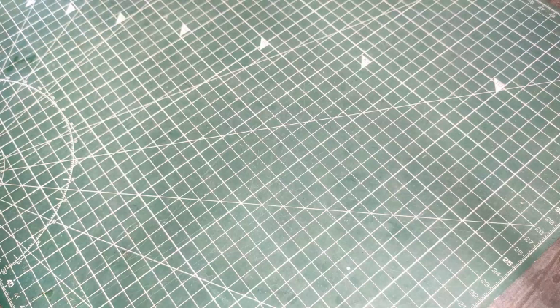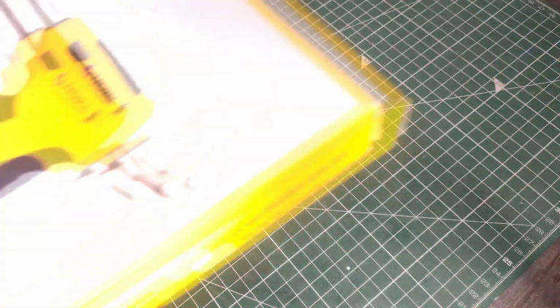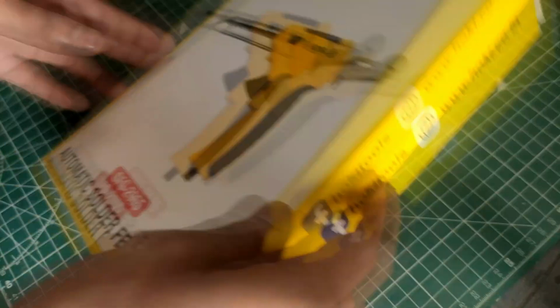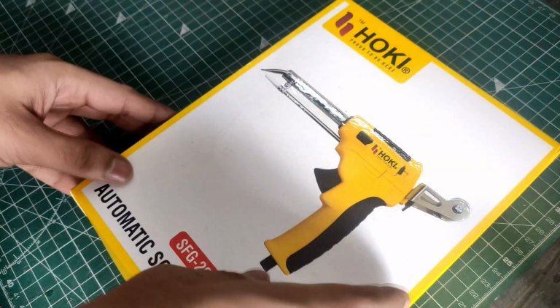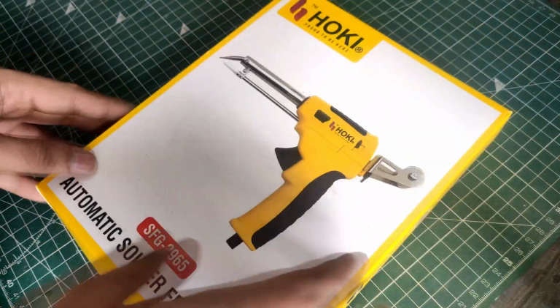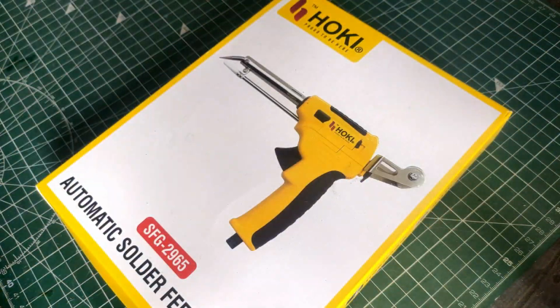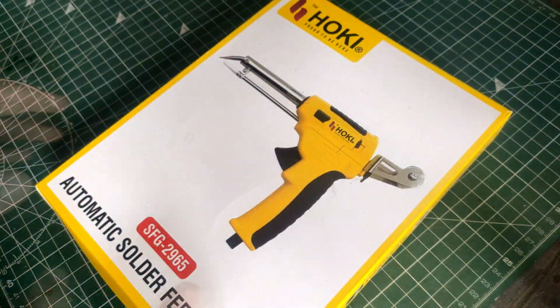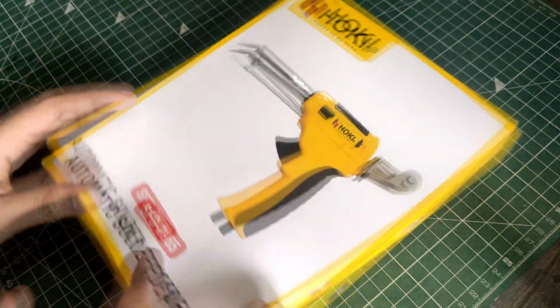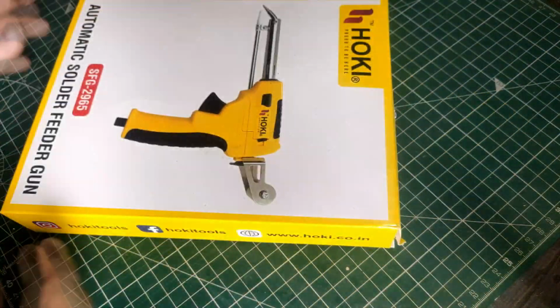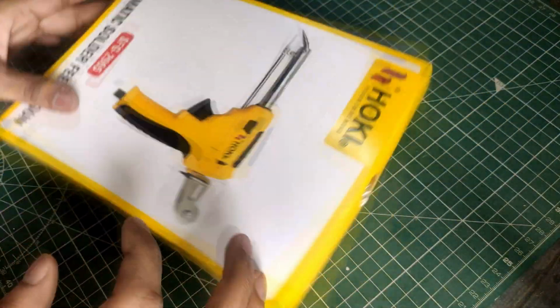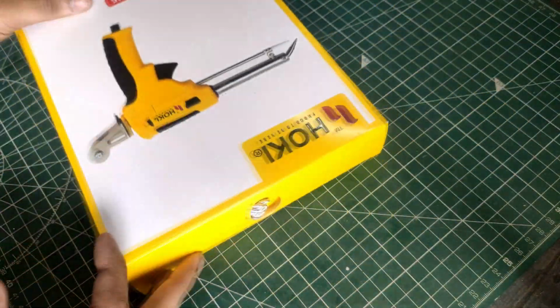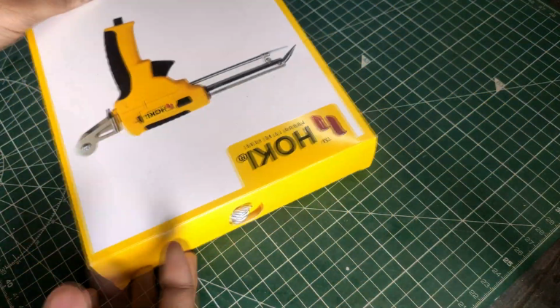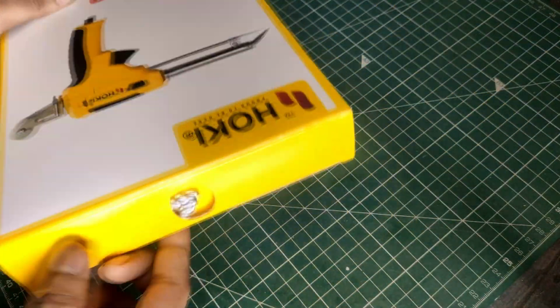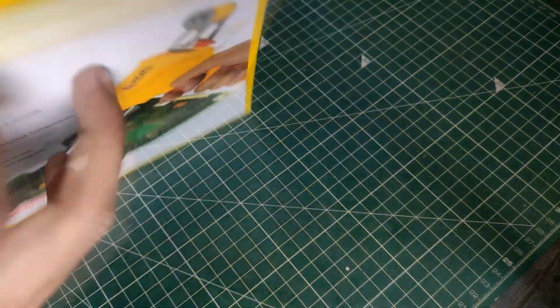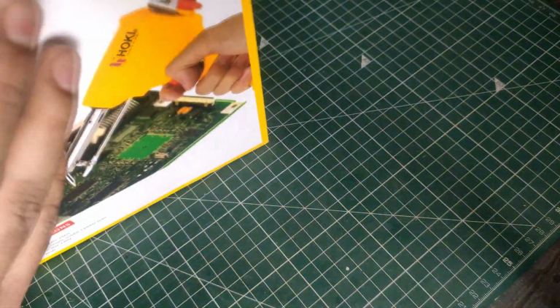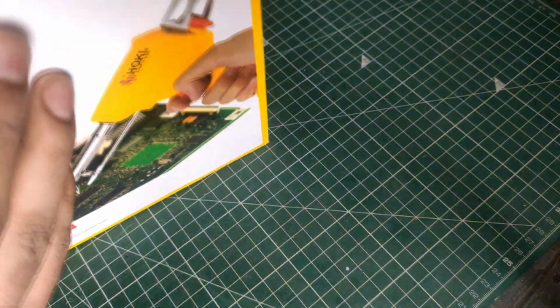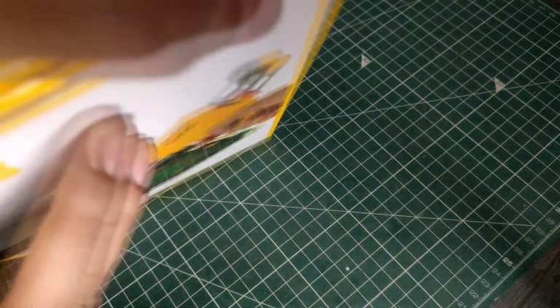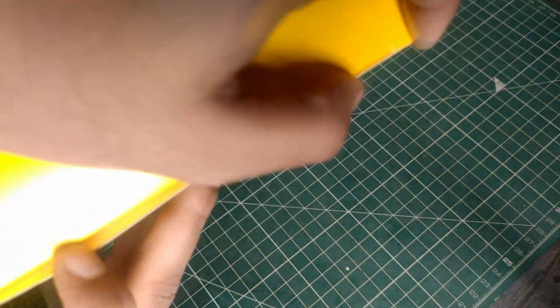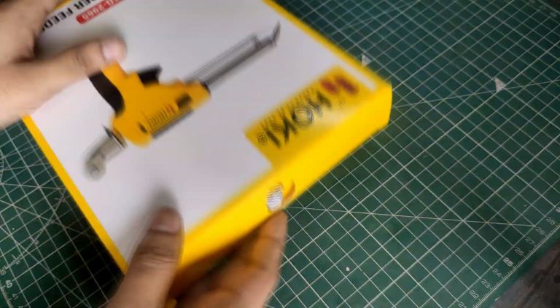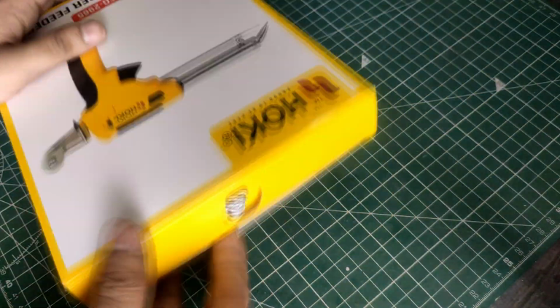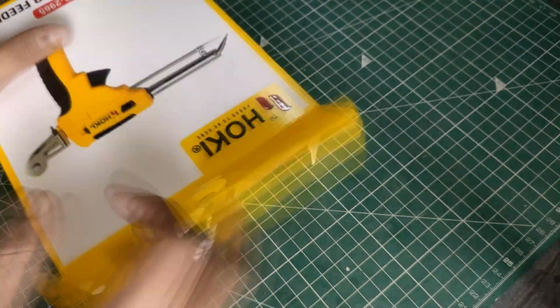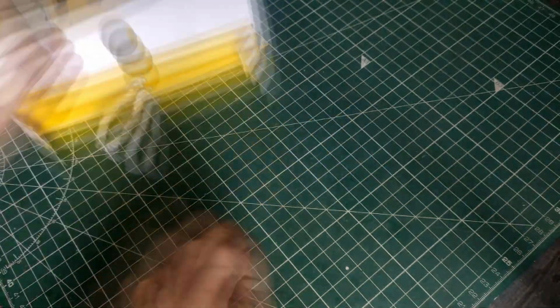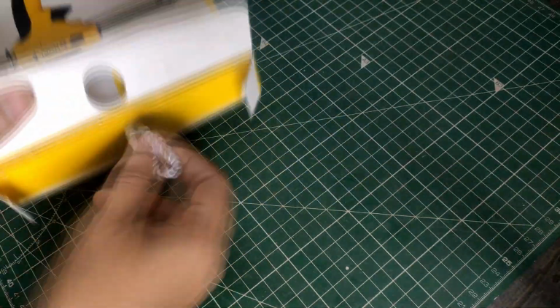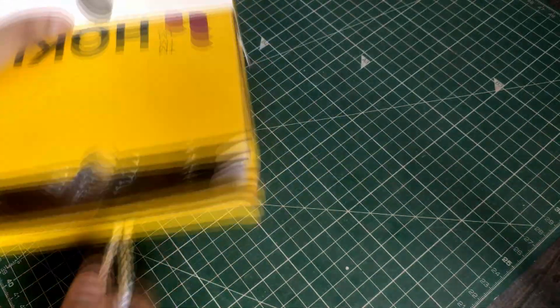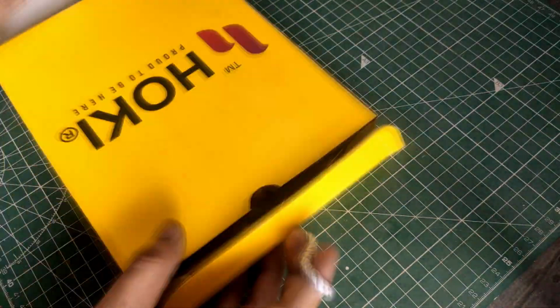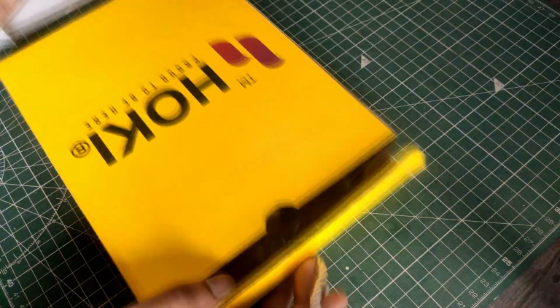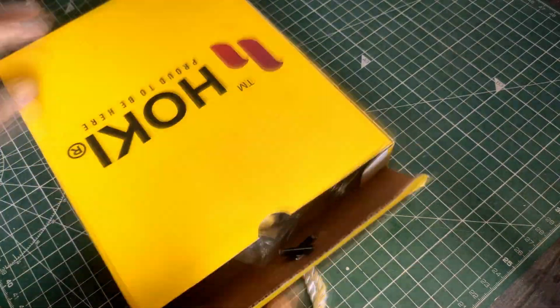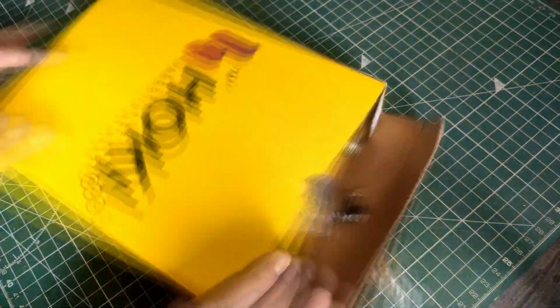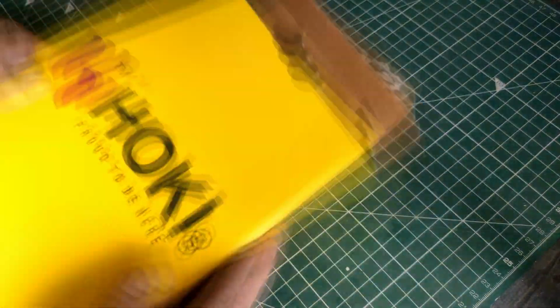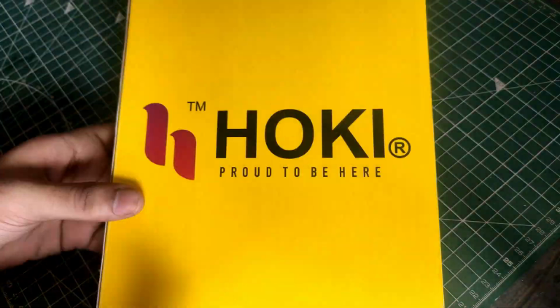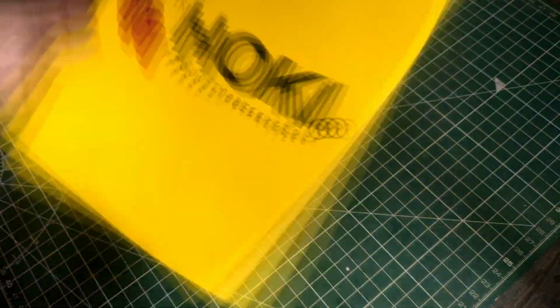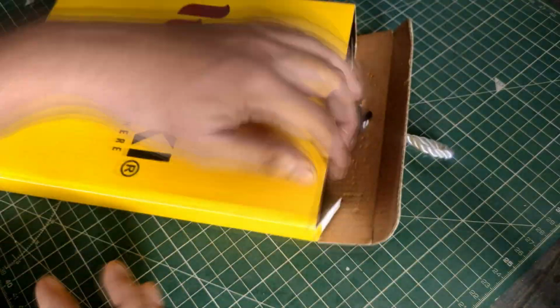I recently got an automatic solder feed iron. It's the one from Hokey and is rated about 60 watts. So let's open it up now.